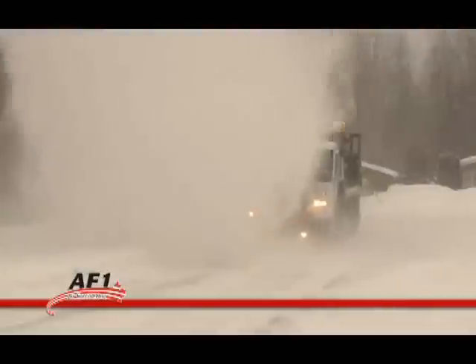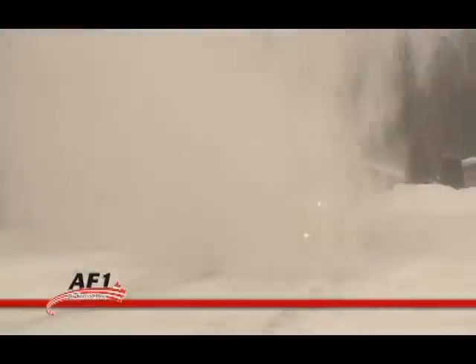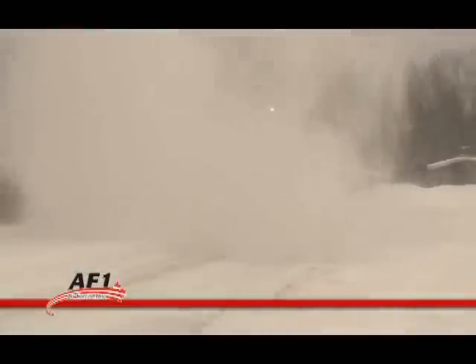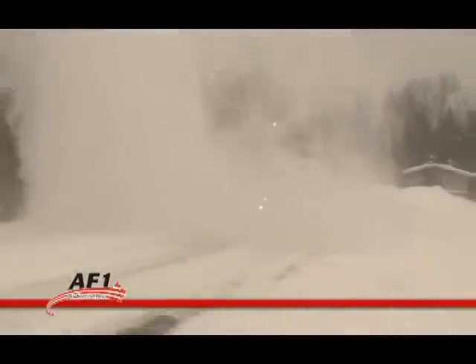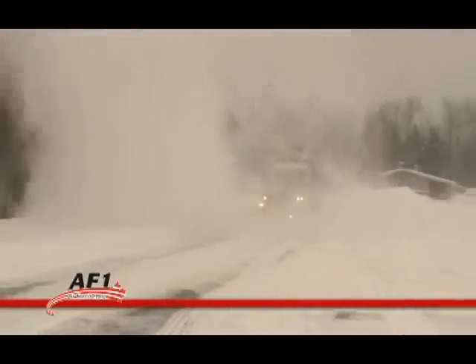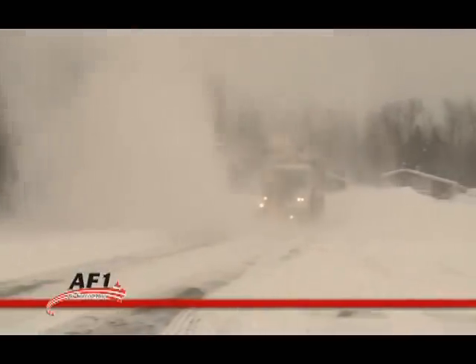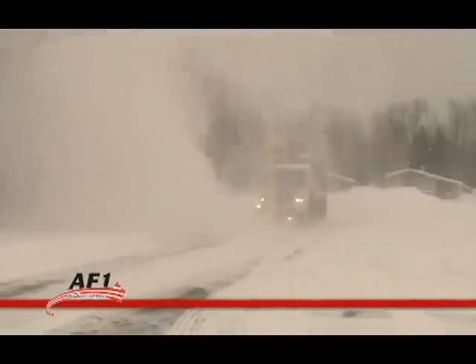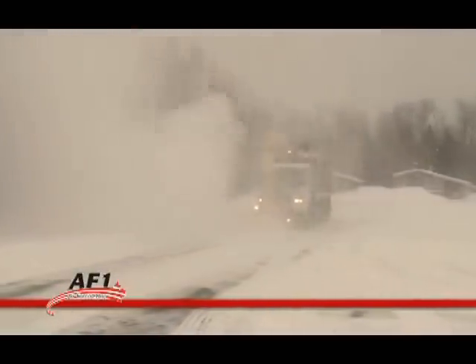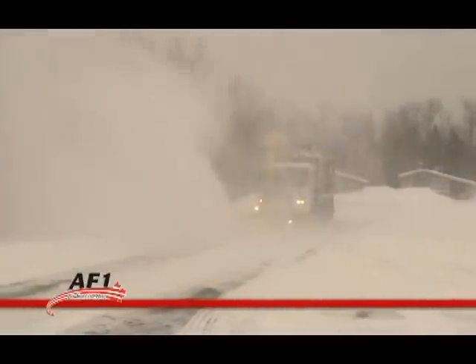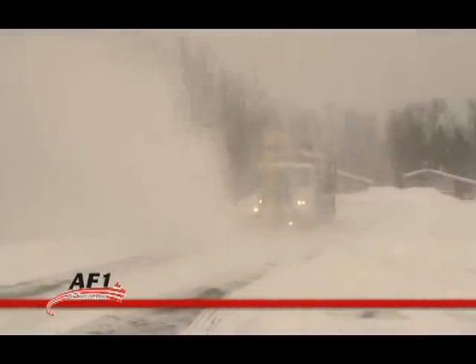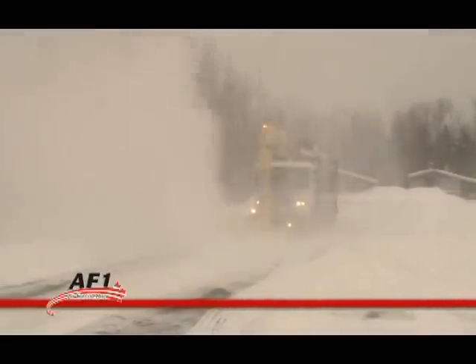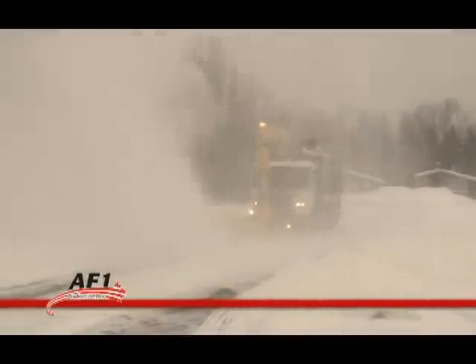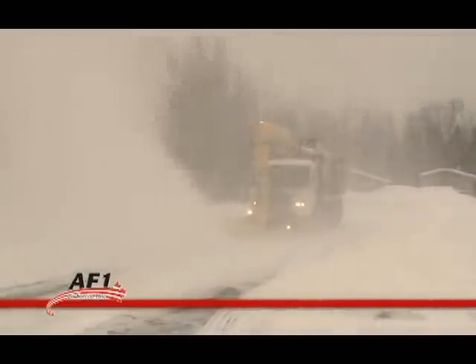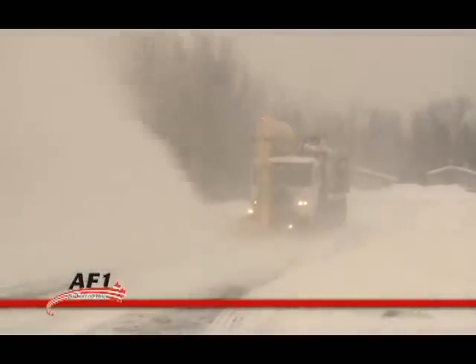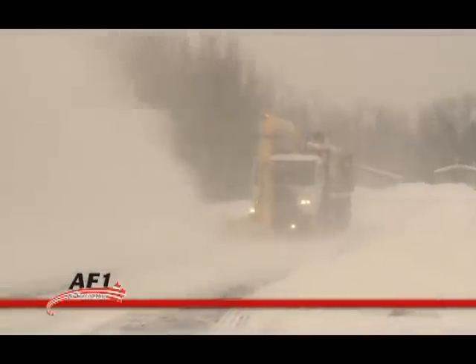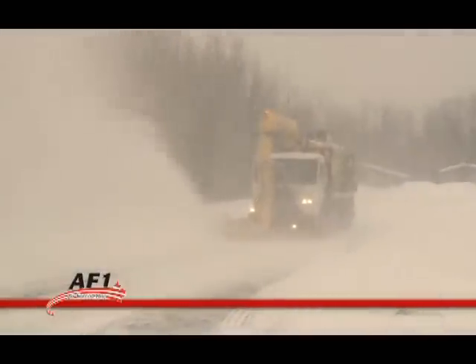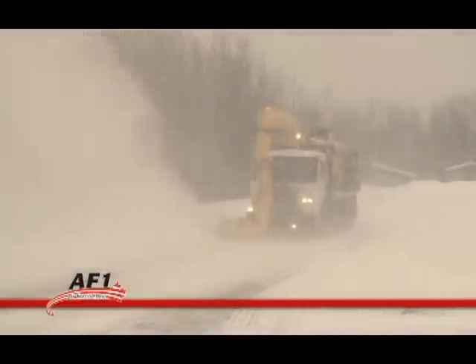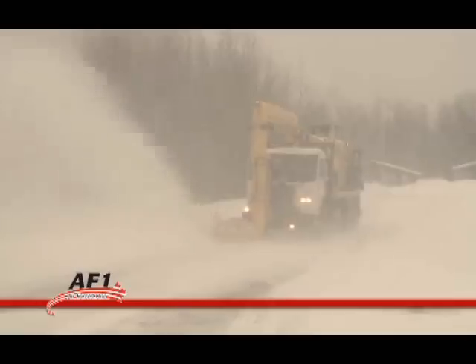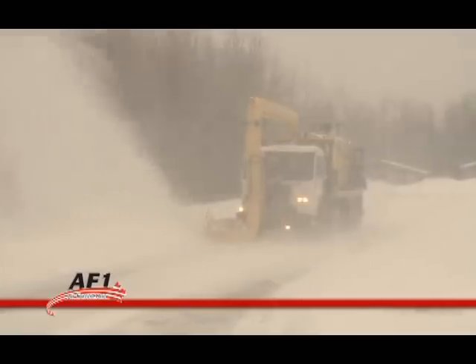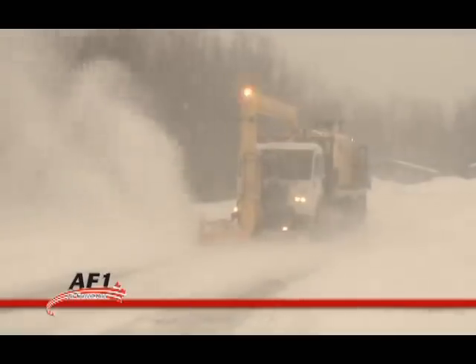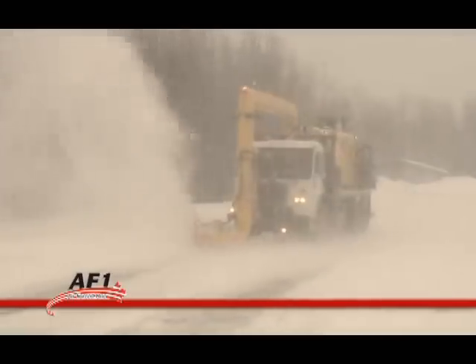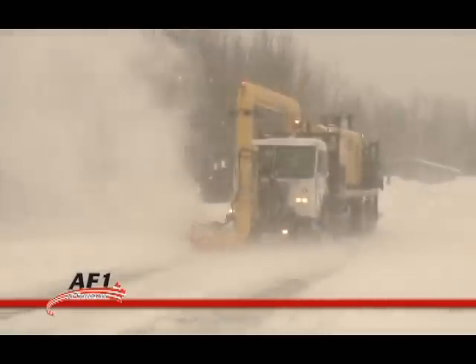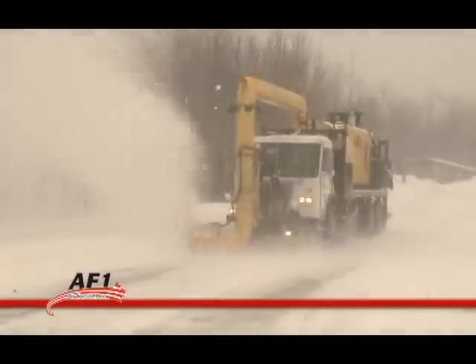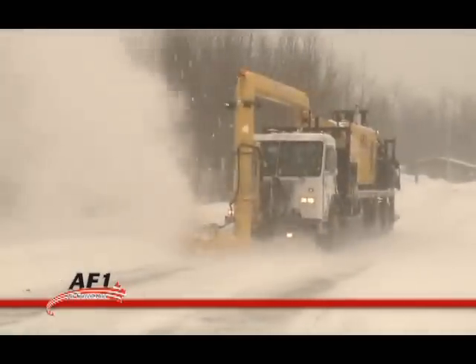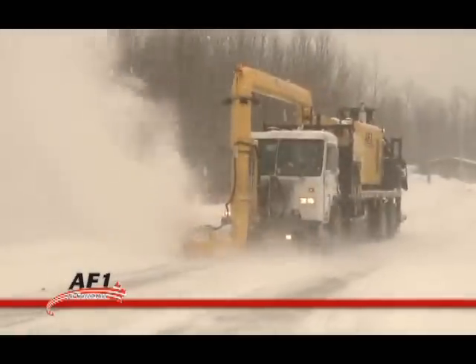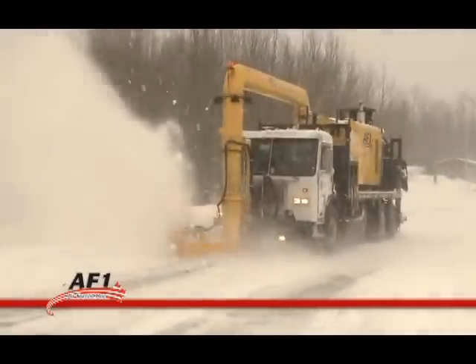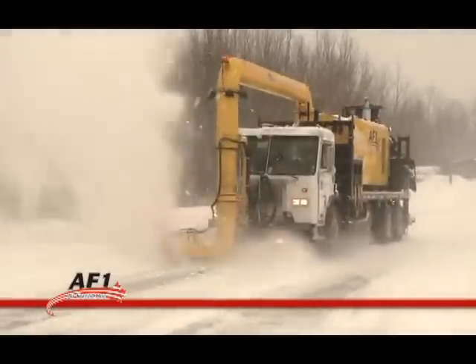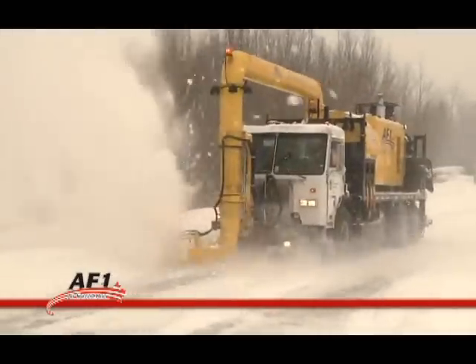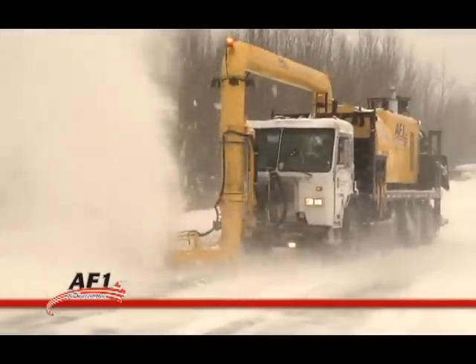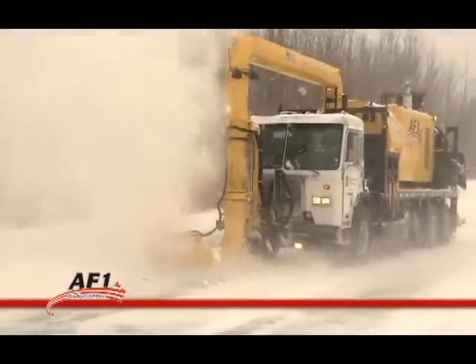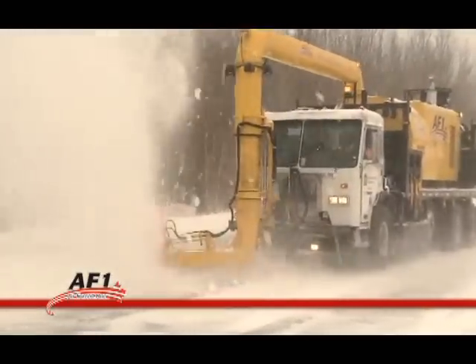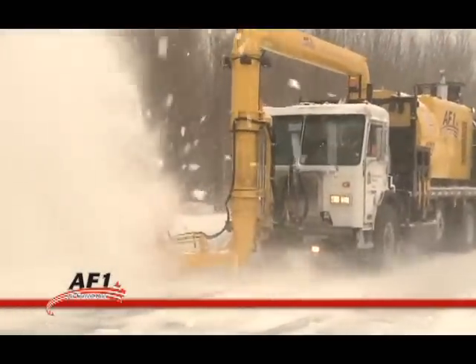The AF1 can operate at speeds of up to 50 miles an hour on roads or 10 to 15 miles an hour on tracks for snow removal and track maintenance.